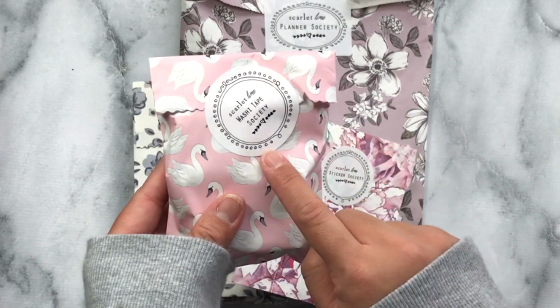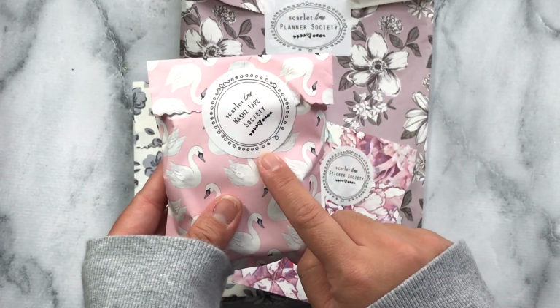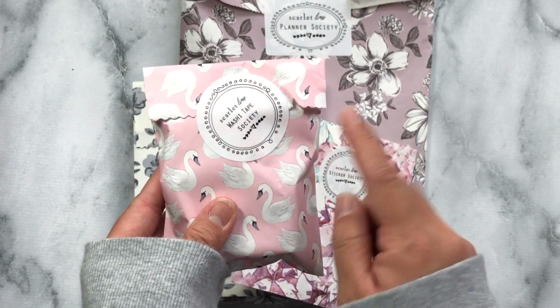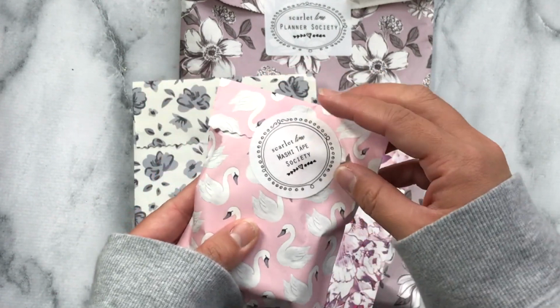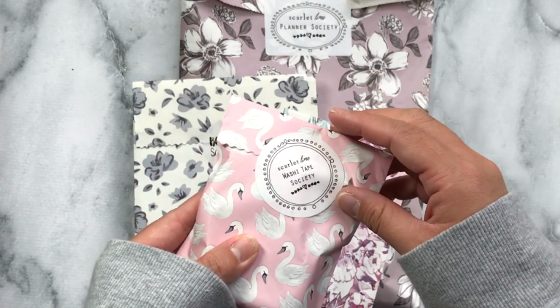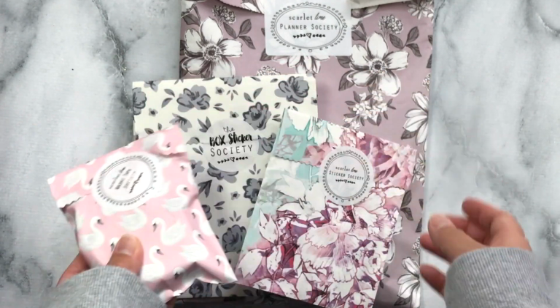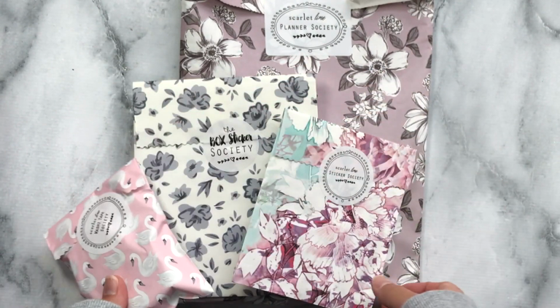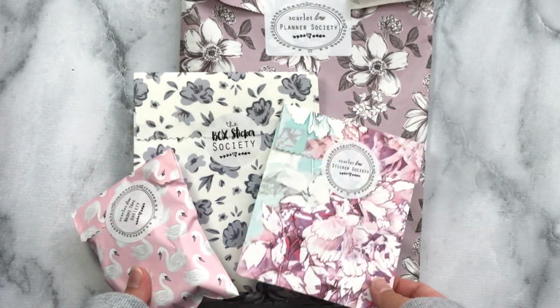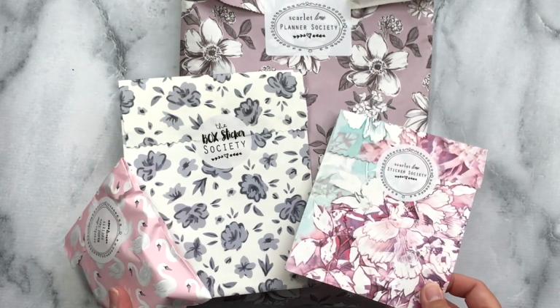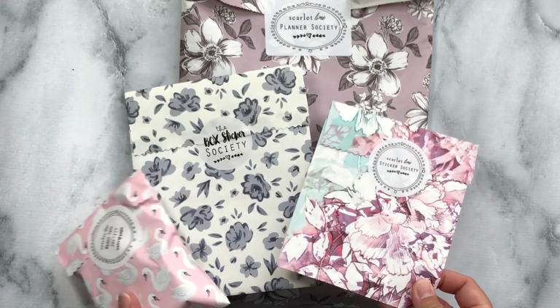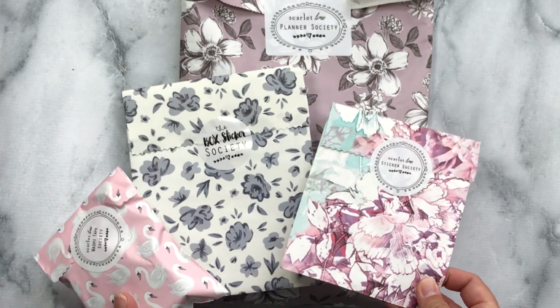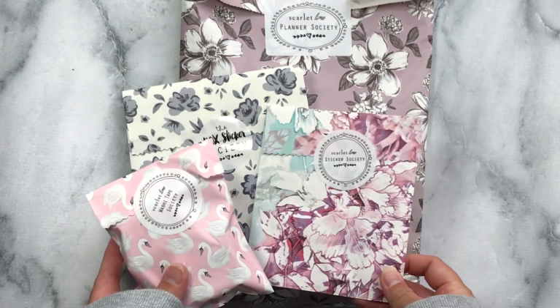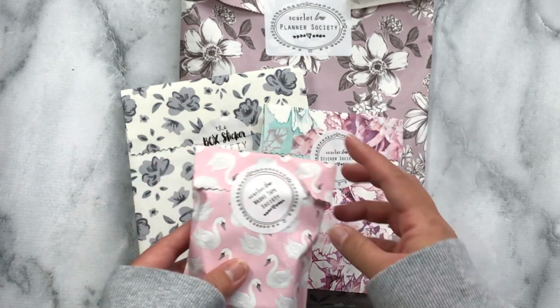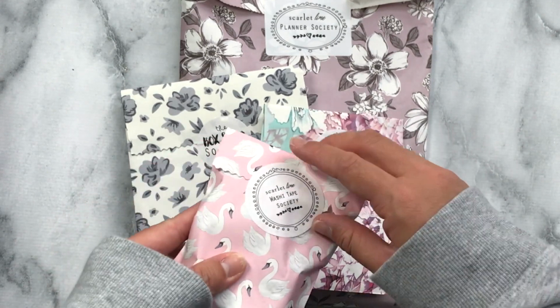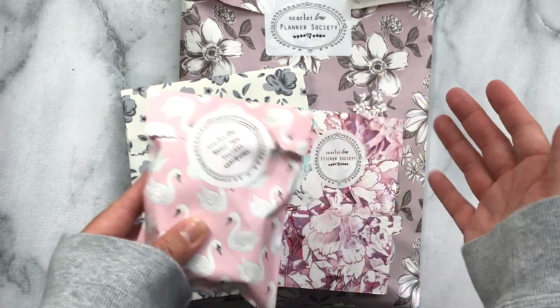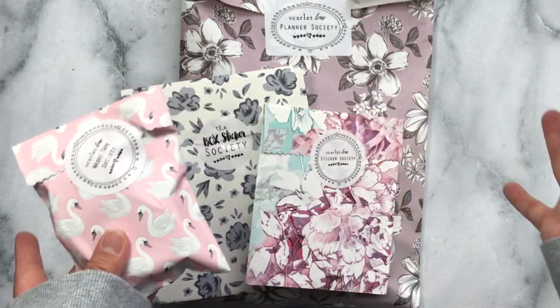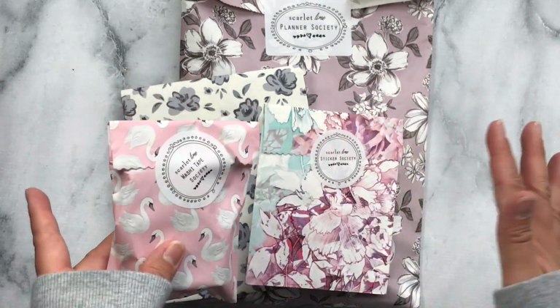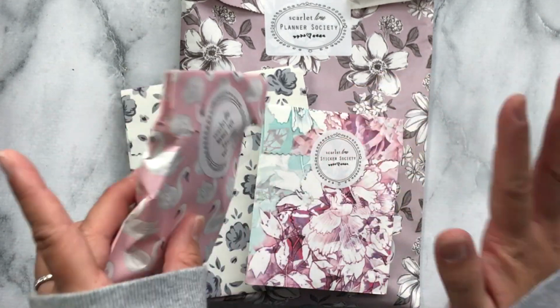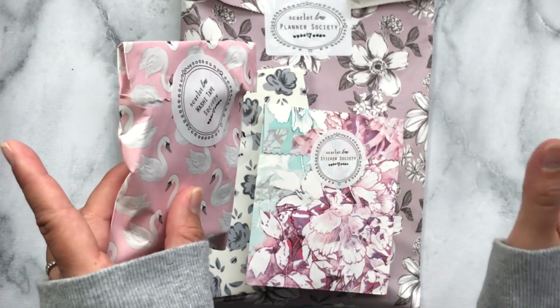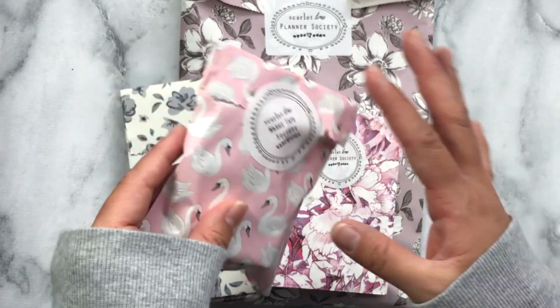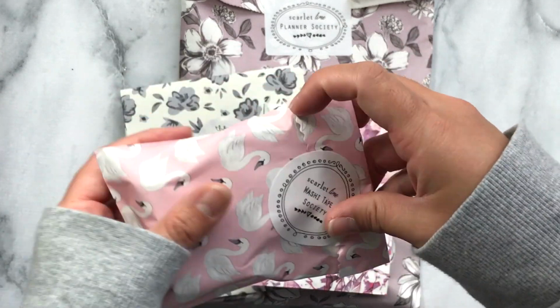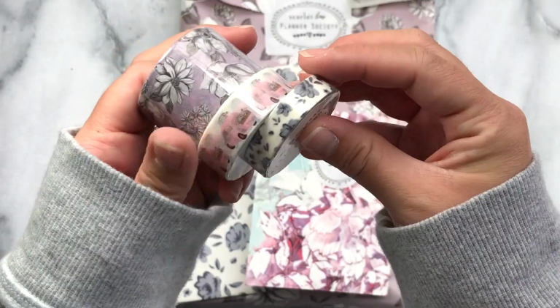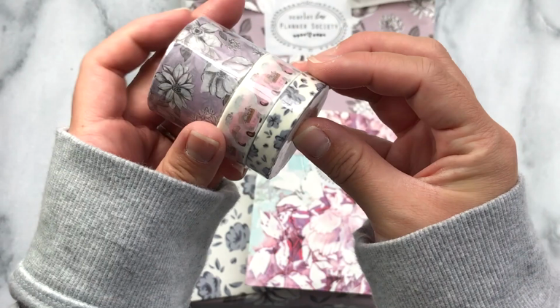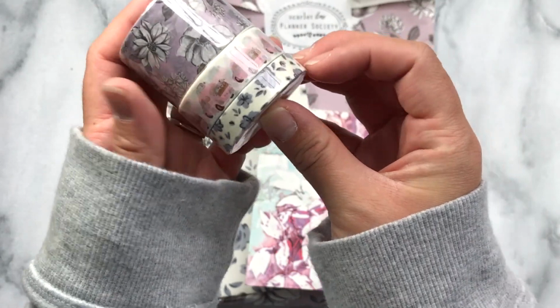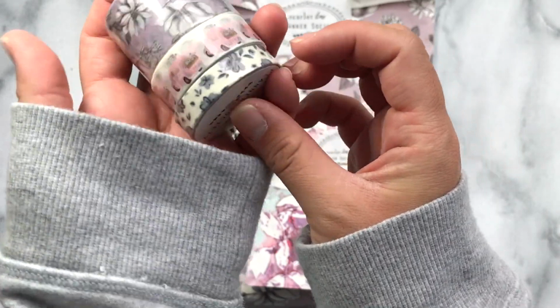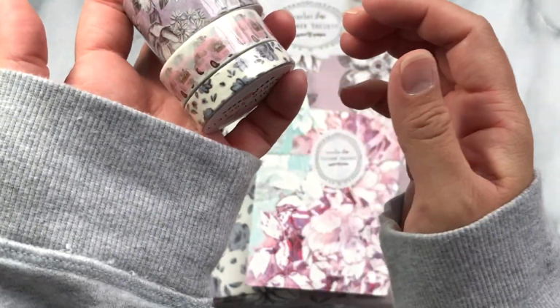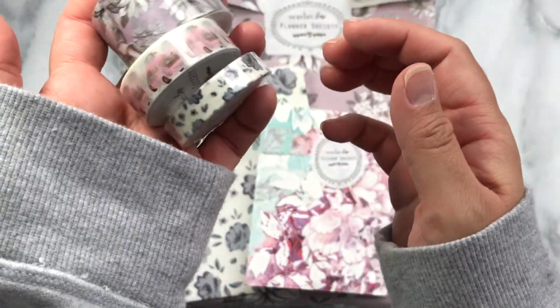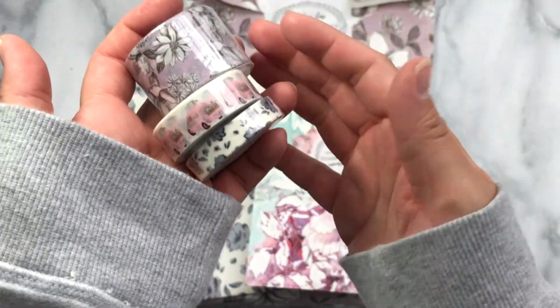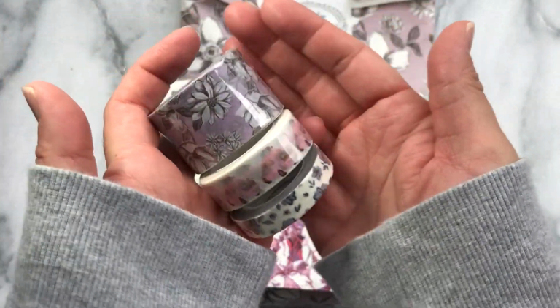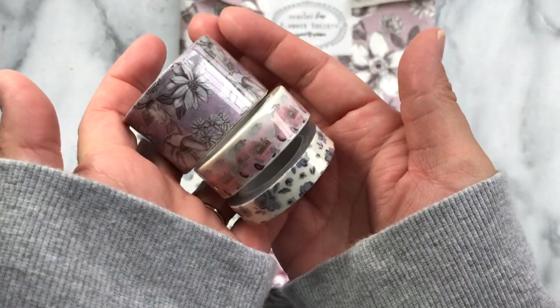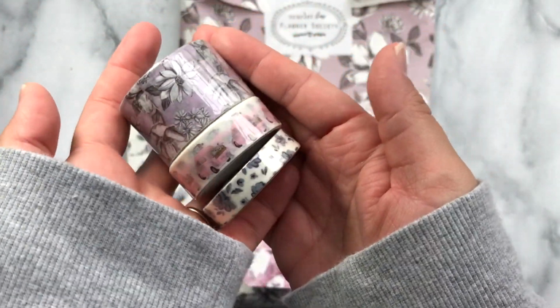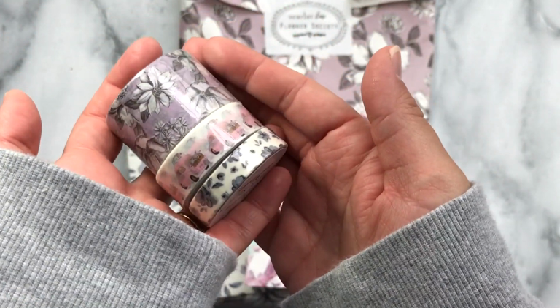This is the Washi Tape Society. I love these patterns. All of these pastel colors are just giving me so much life right now. I love these washies.